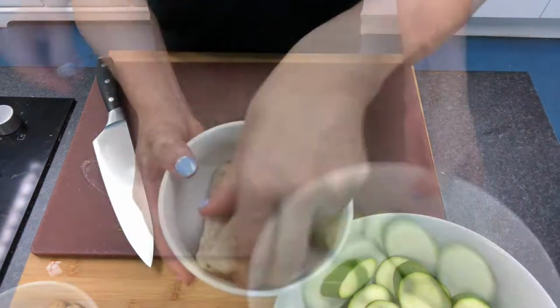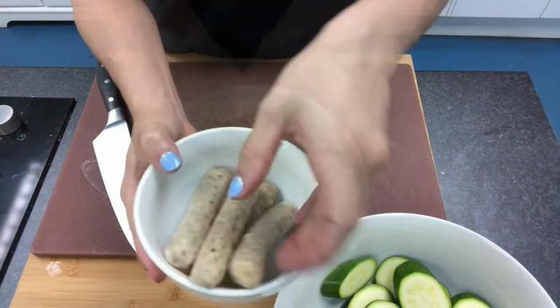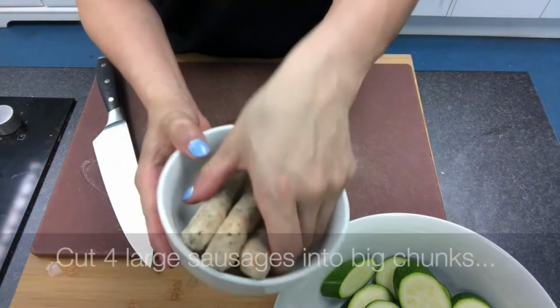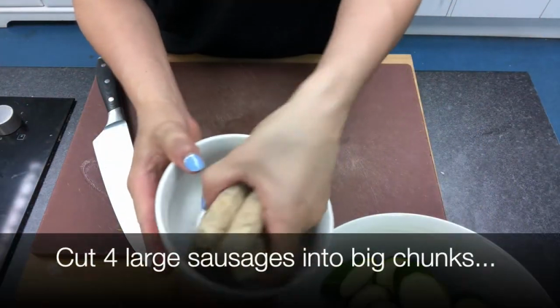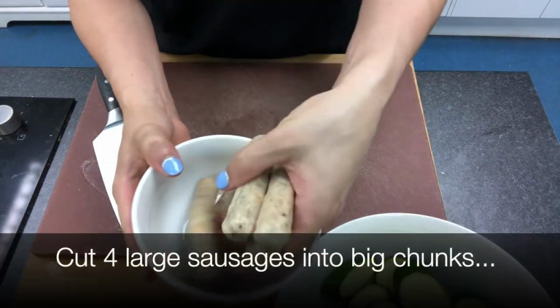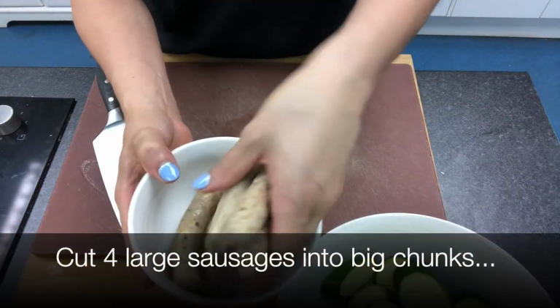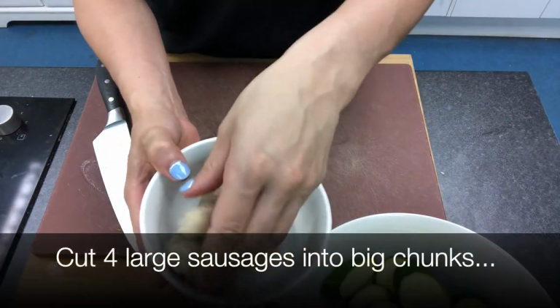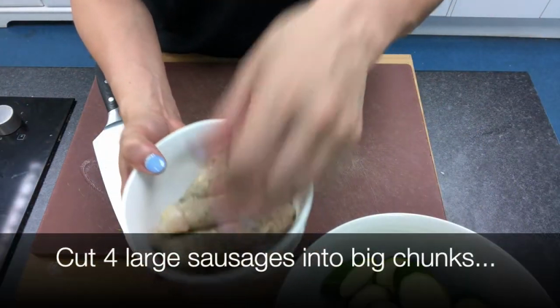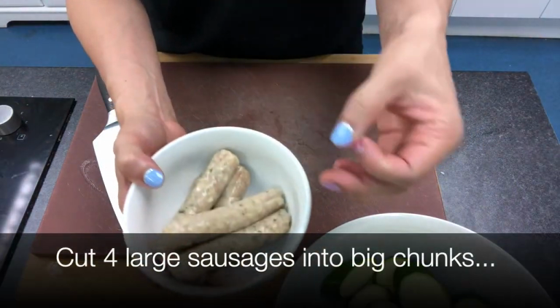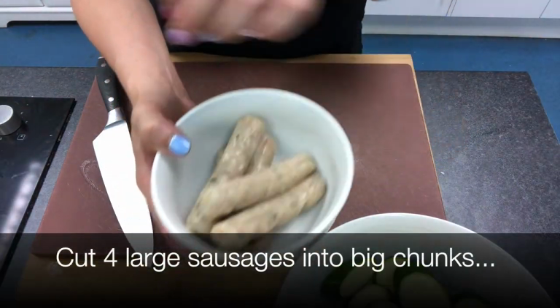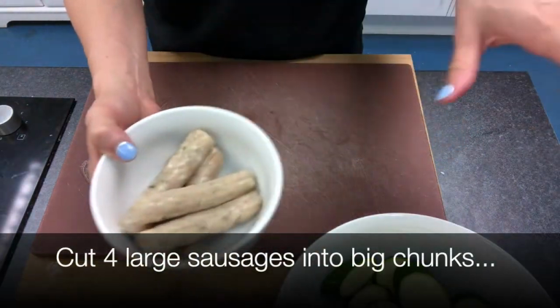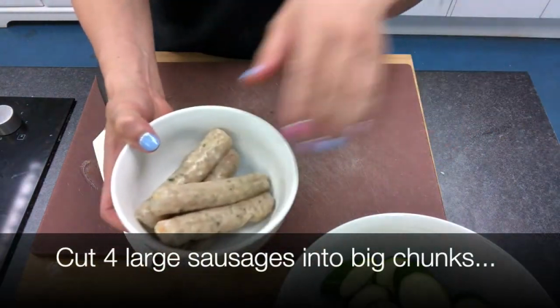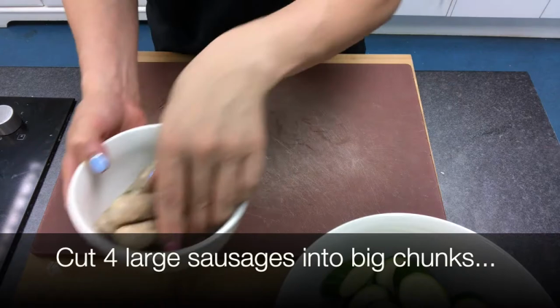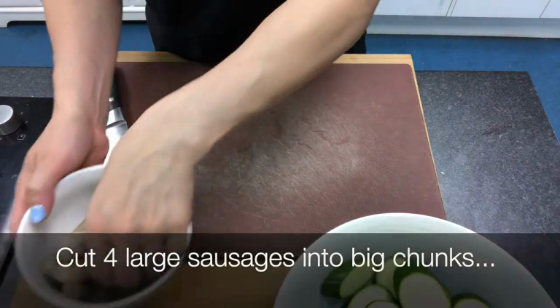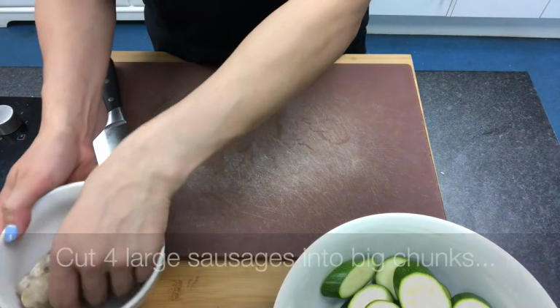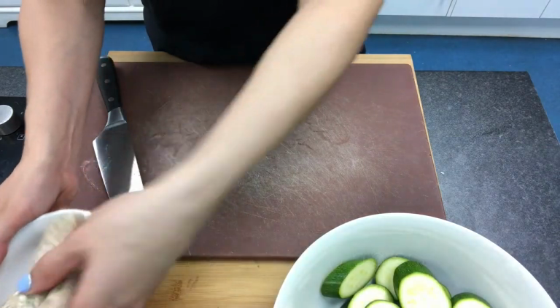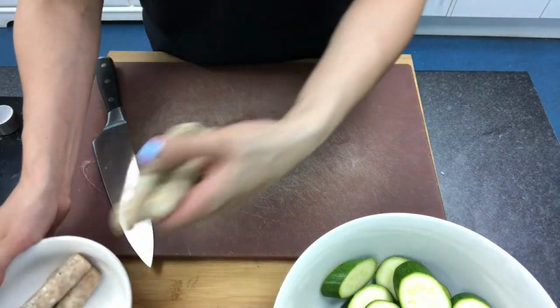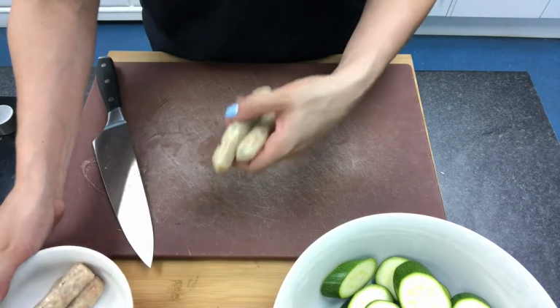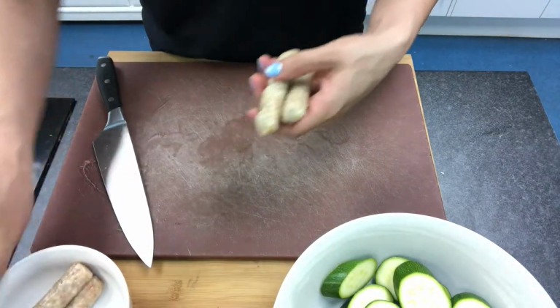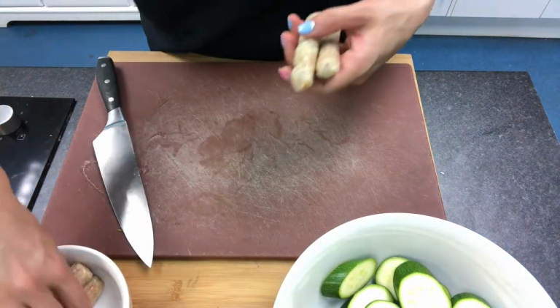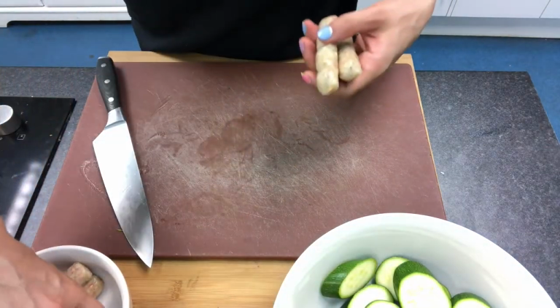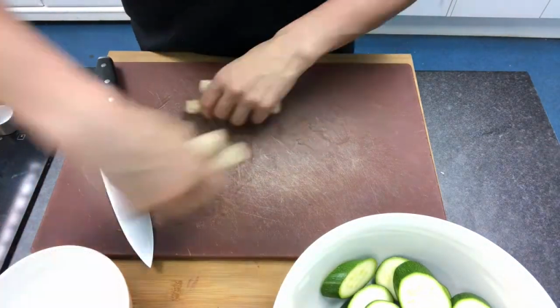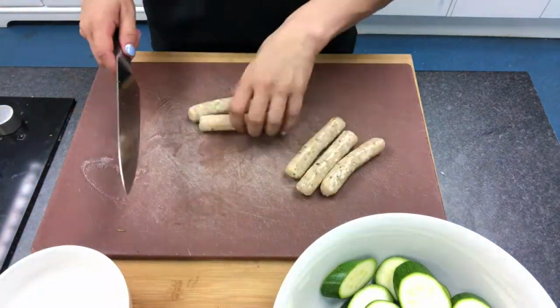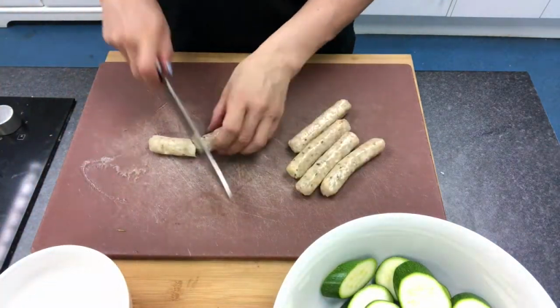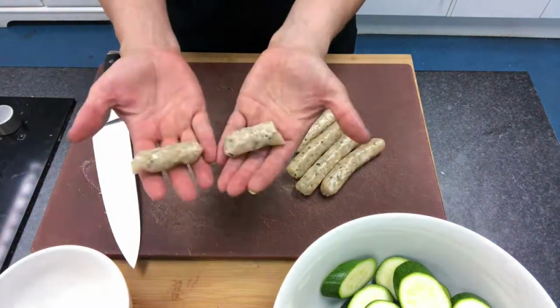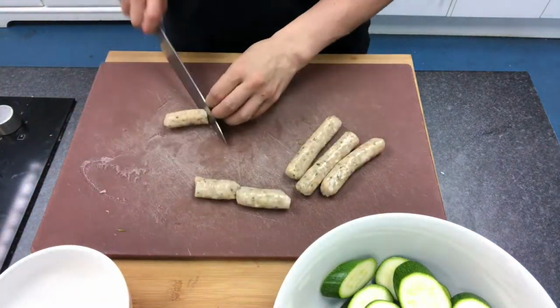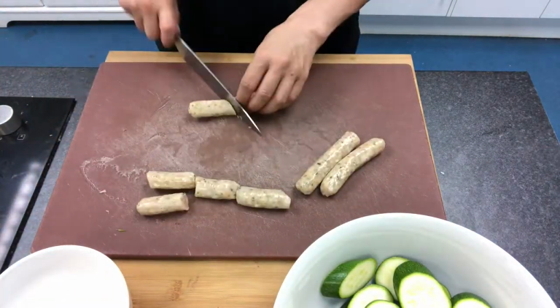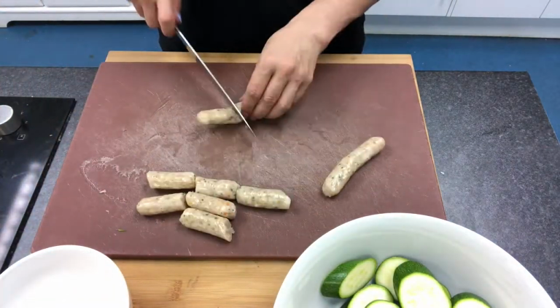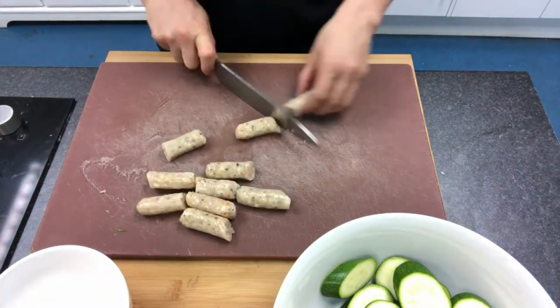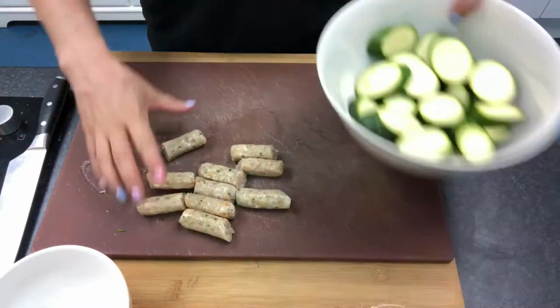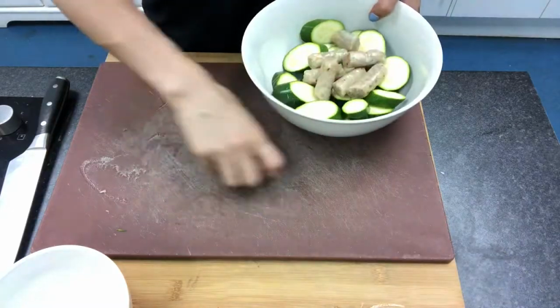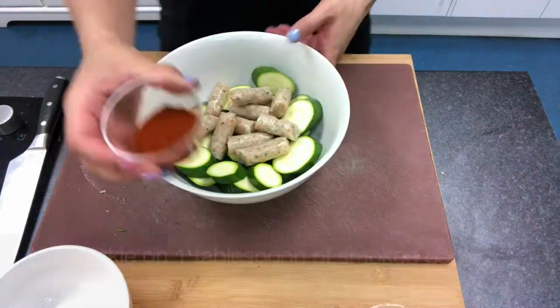We've got chicken sausages today, but pork sausages or any sausages that you like would work well. We're going to put some oil on your plate.